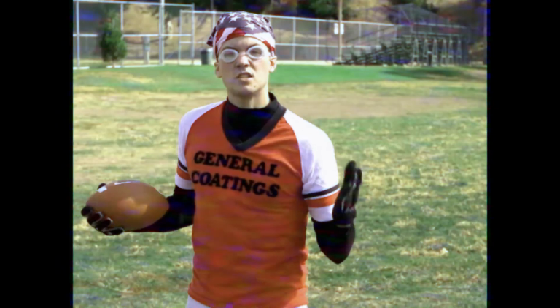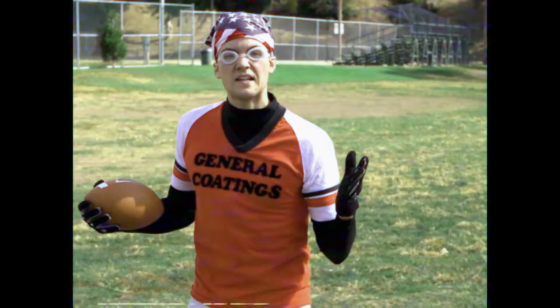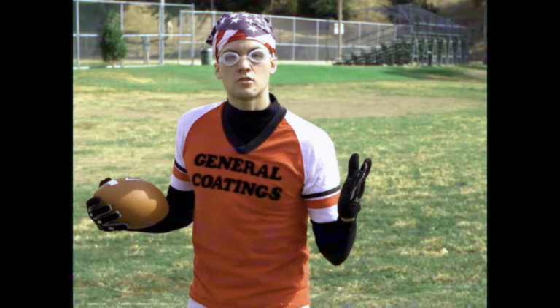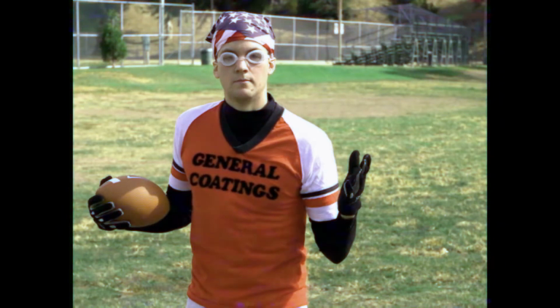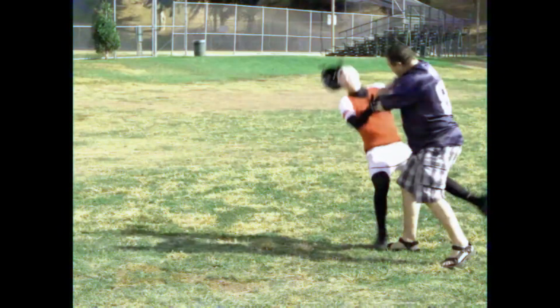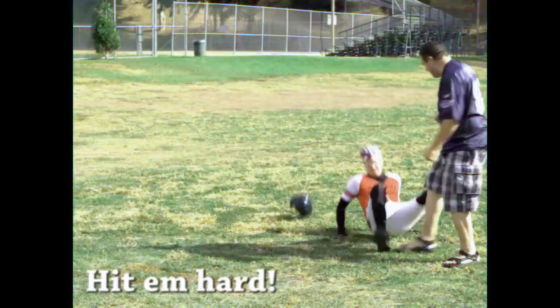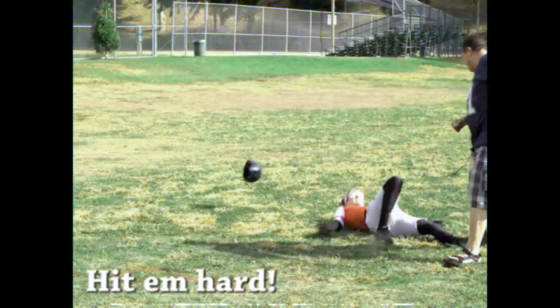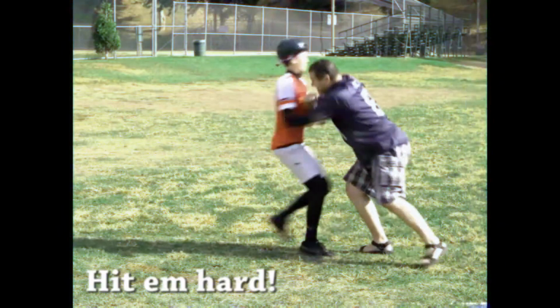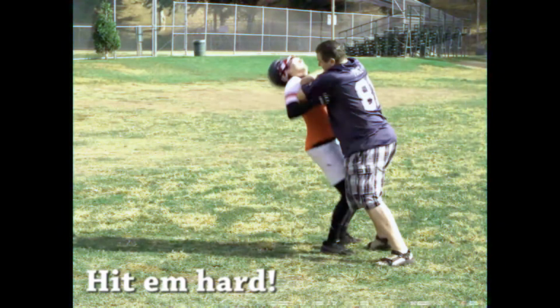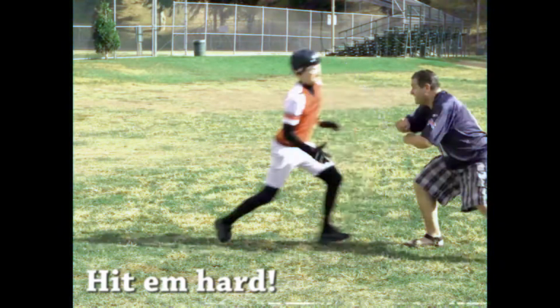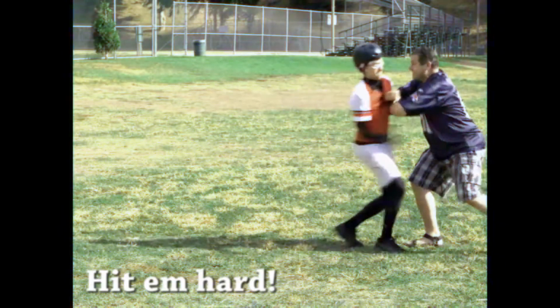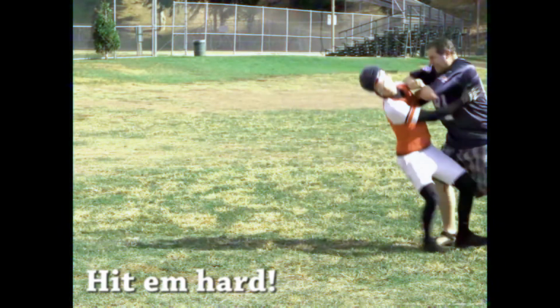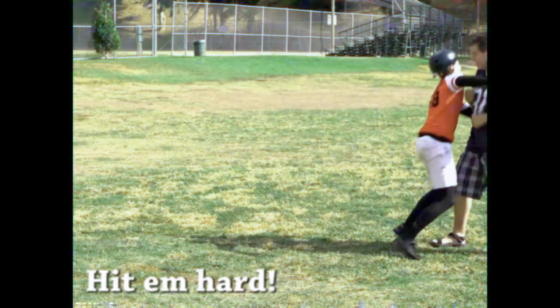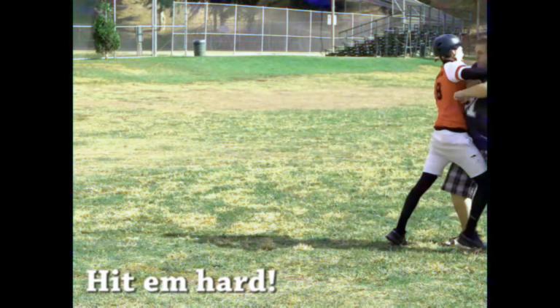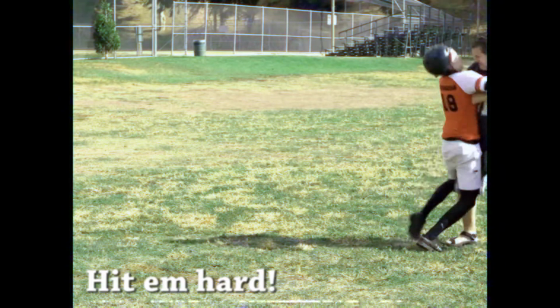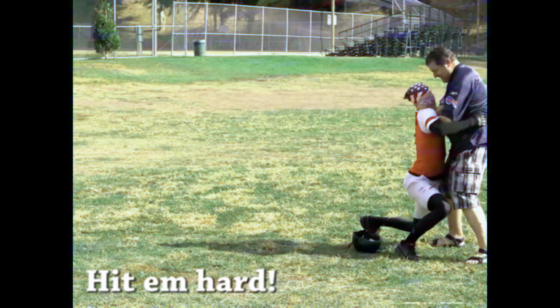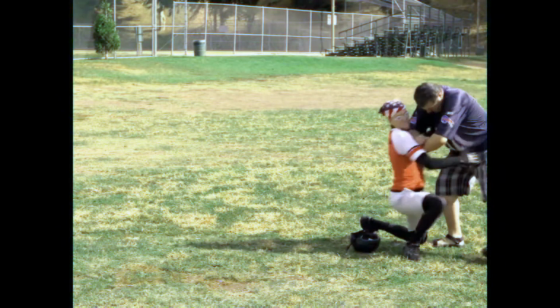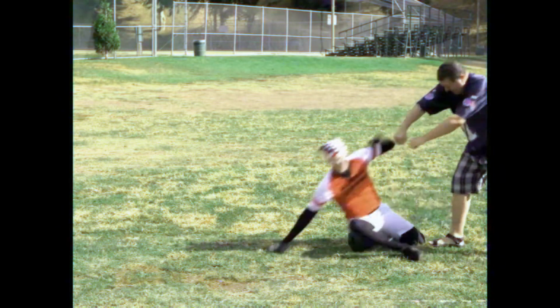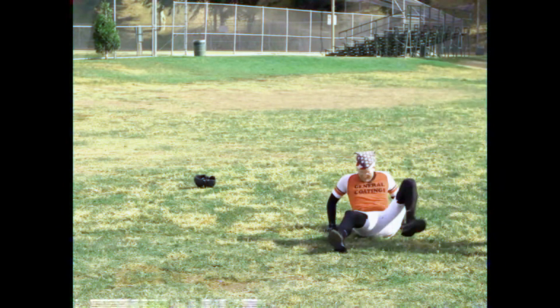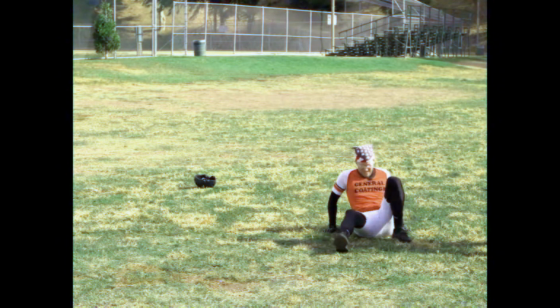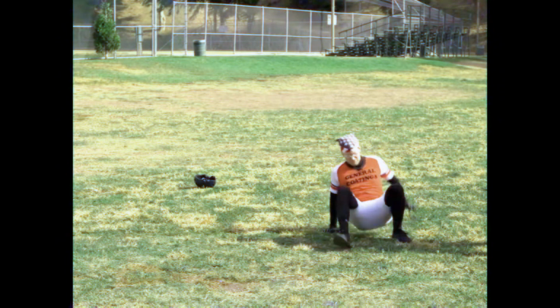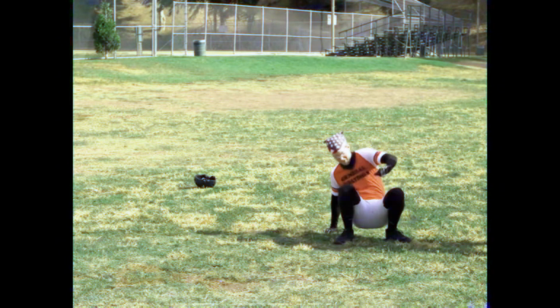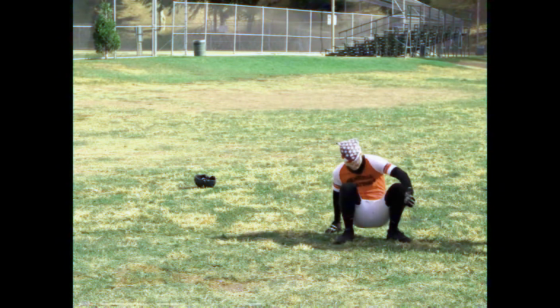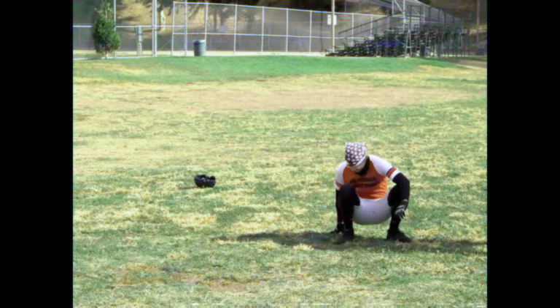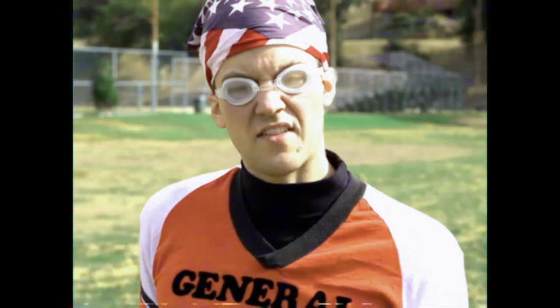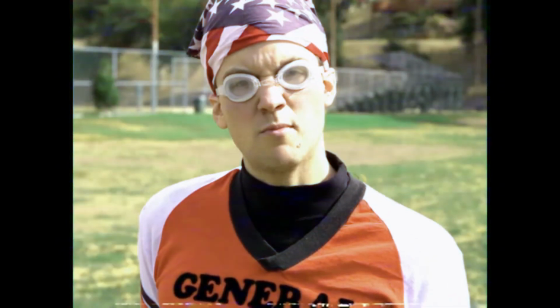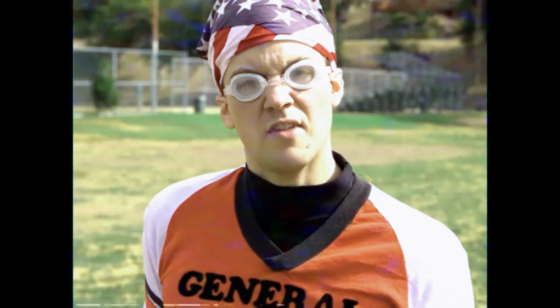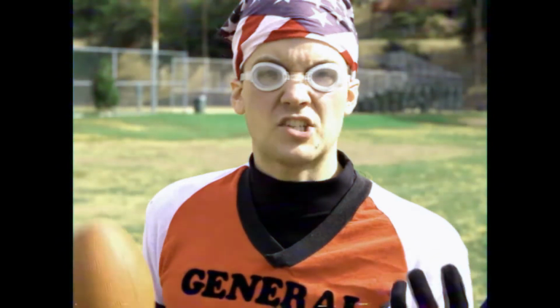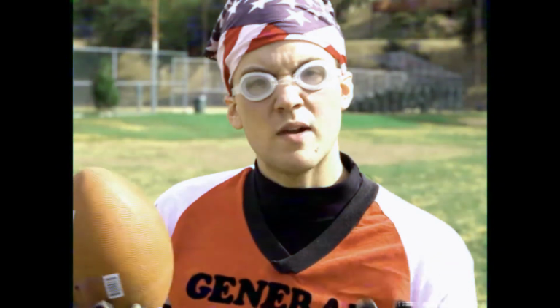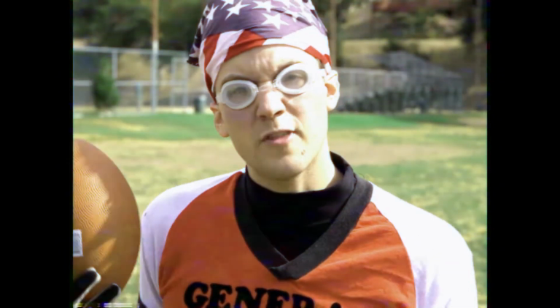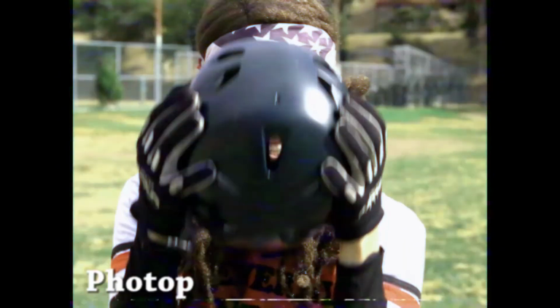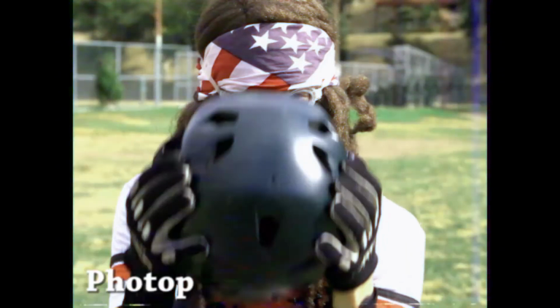Loosen up that chin strap because nothing says you're hitting harder than a tornado of rhinos than when your helmet comes flying off. Now that your helmet's off, make sure you're ready for that photo walk.